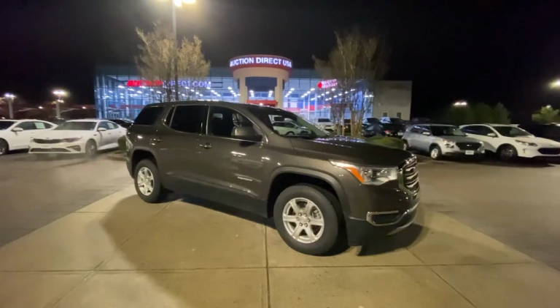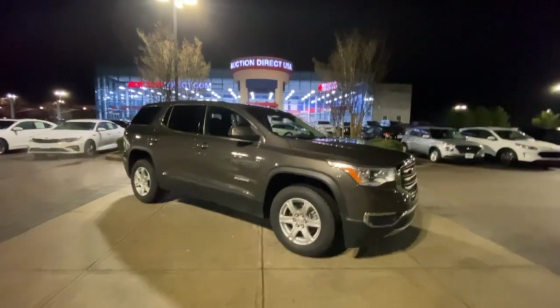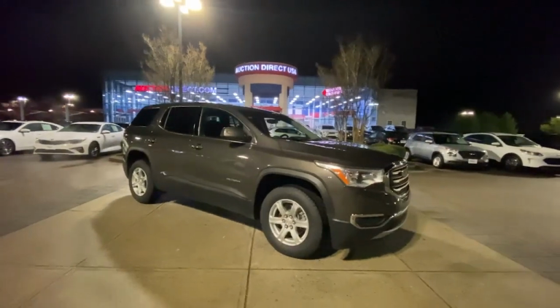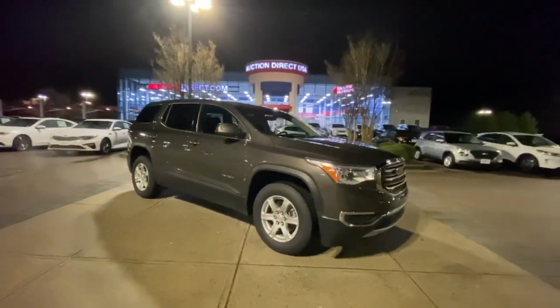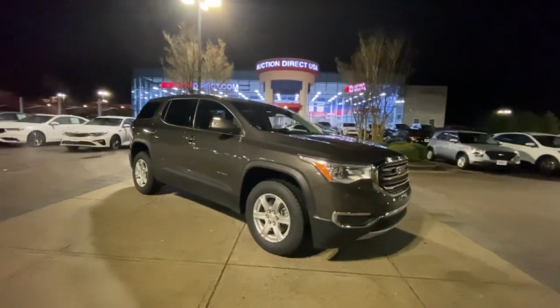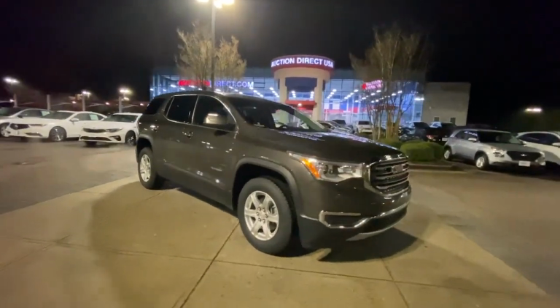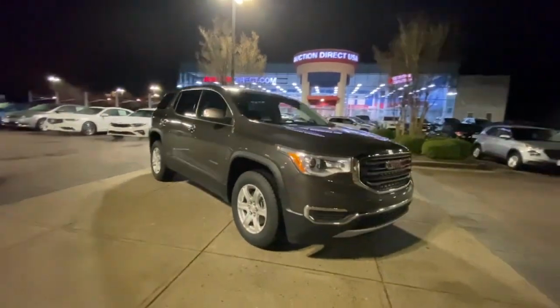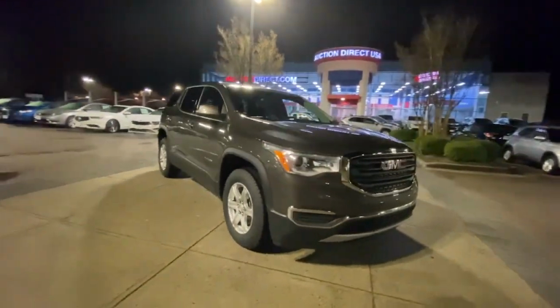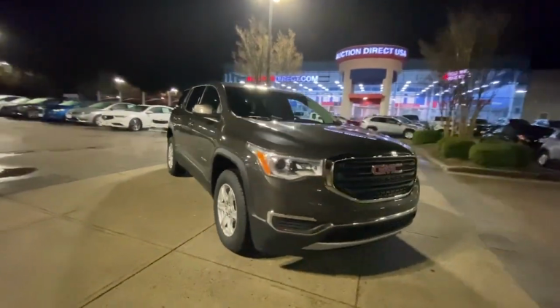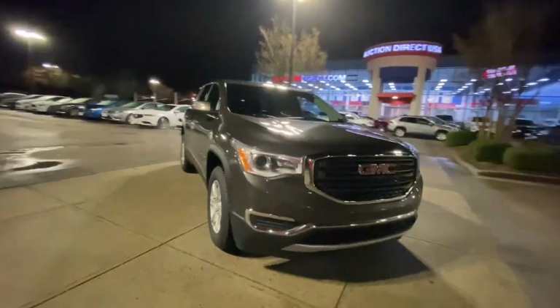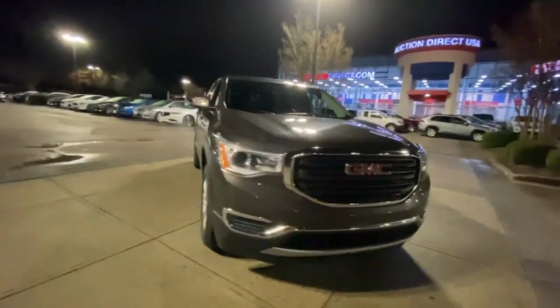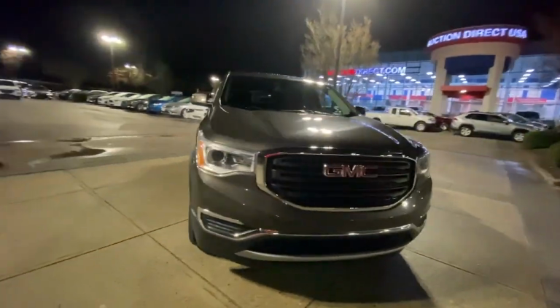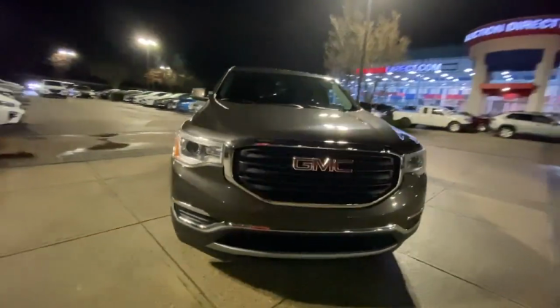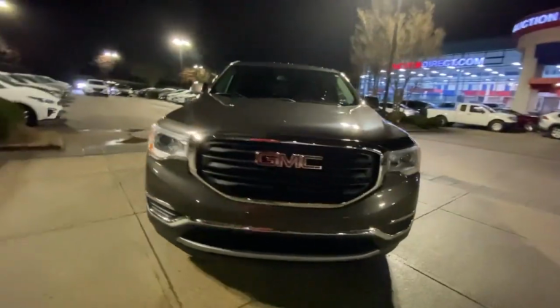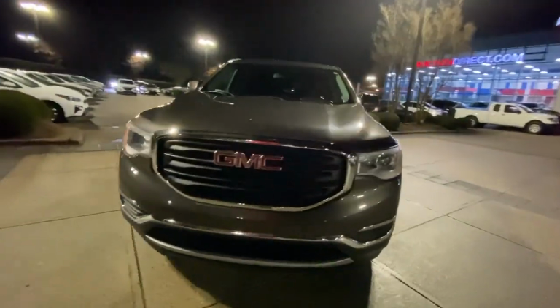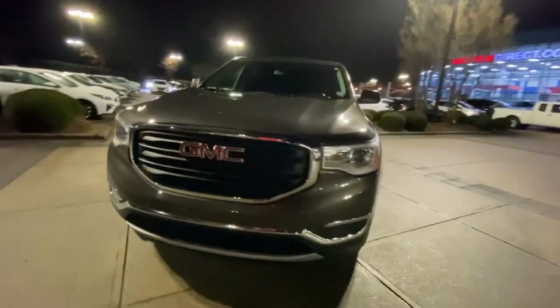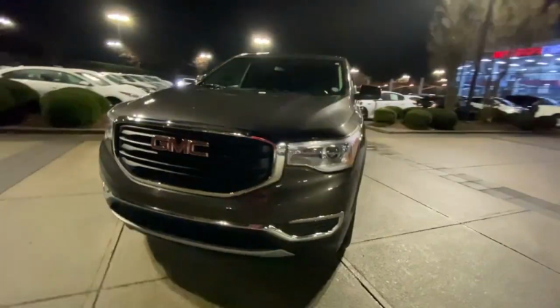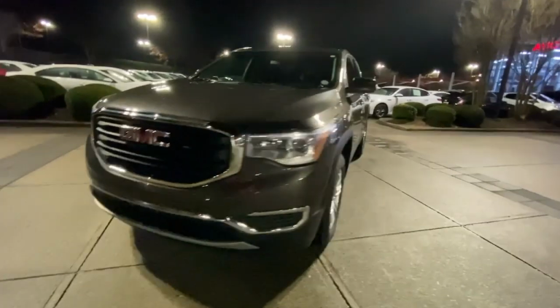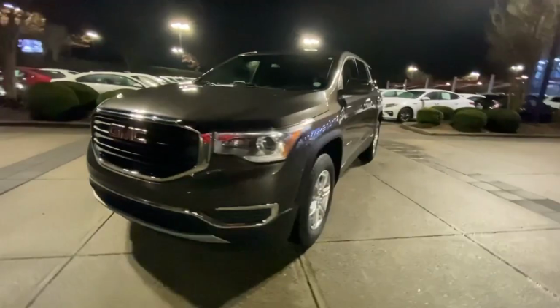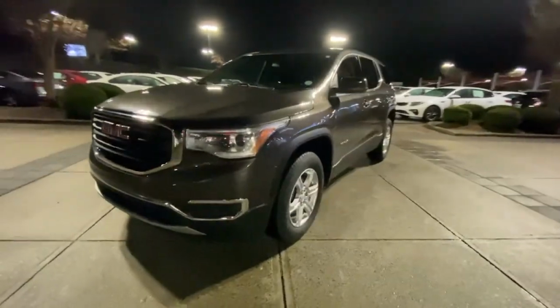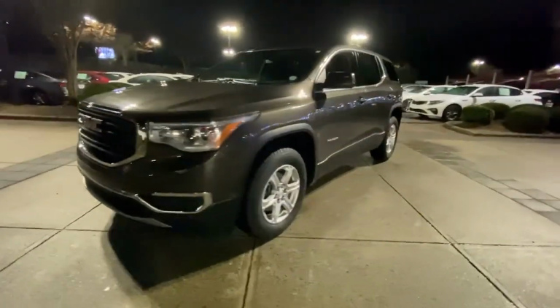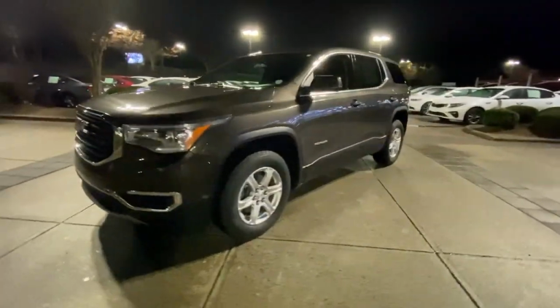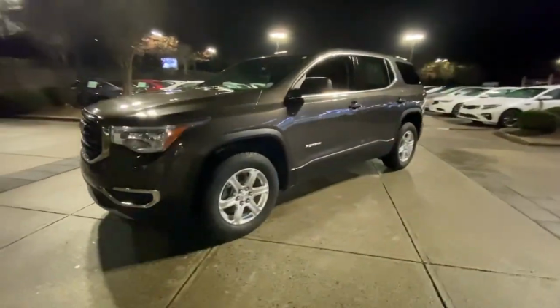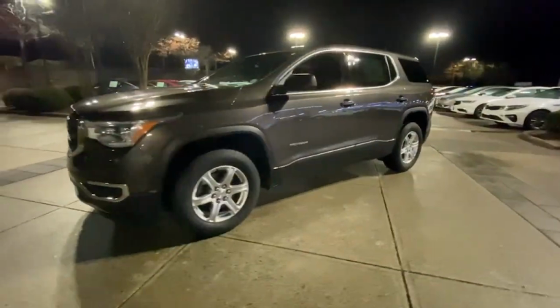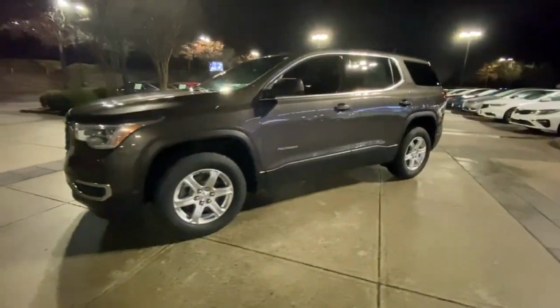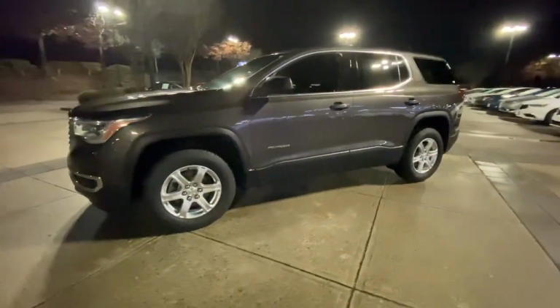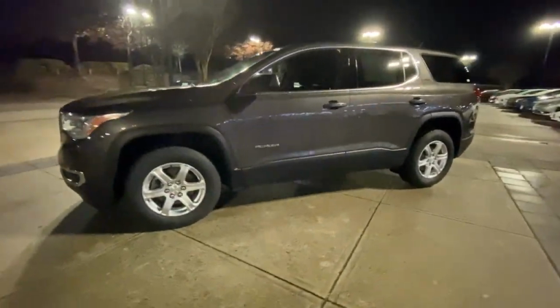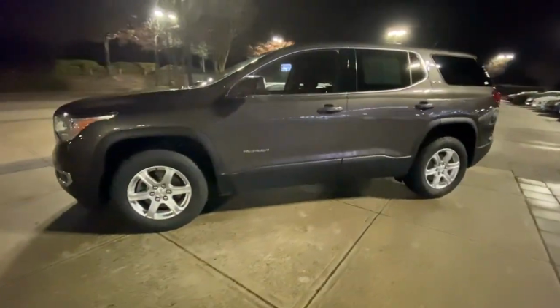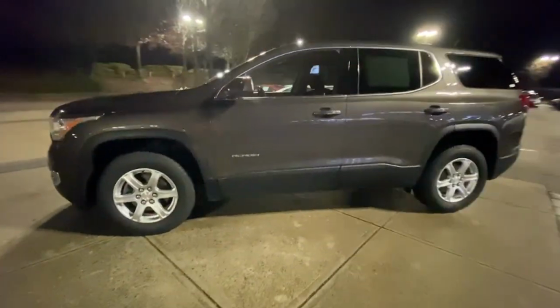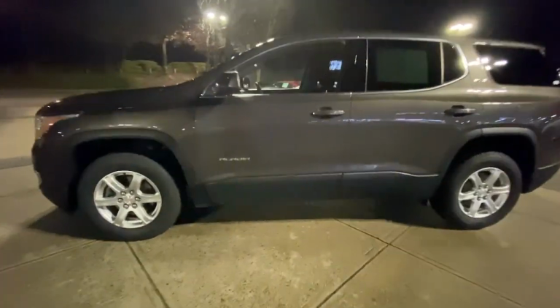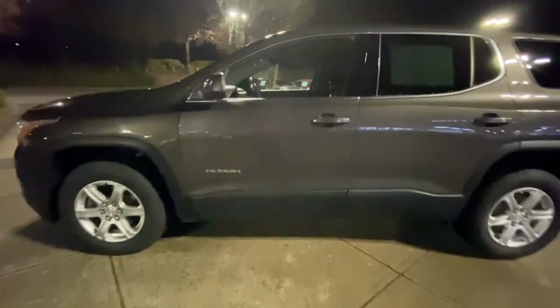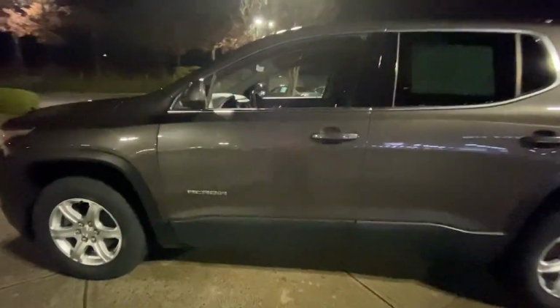You will love the features of this 2019 GMC Acadia. This vehicle is an outstanding buy with fewer than 60,000 miles on the odometer.